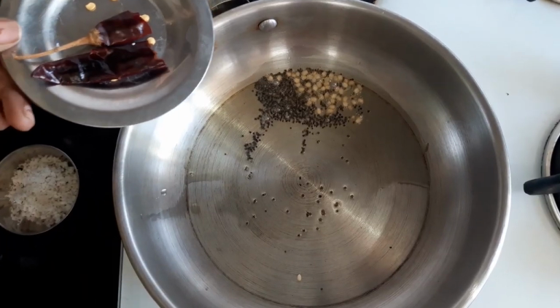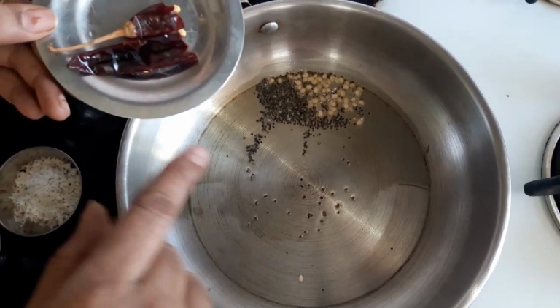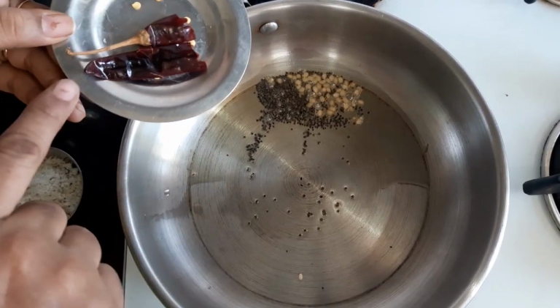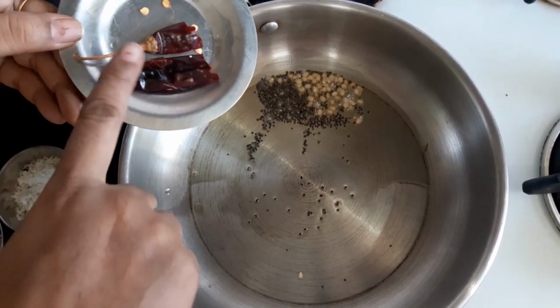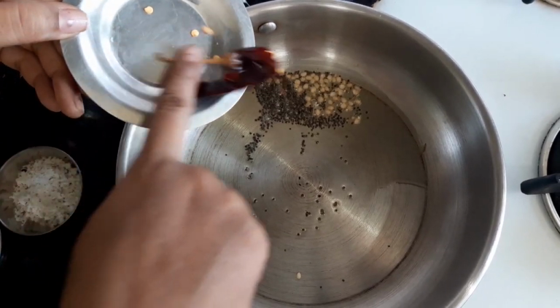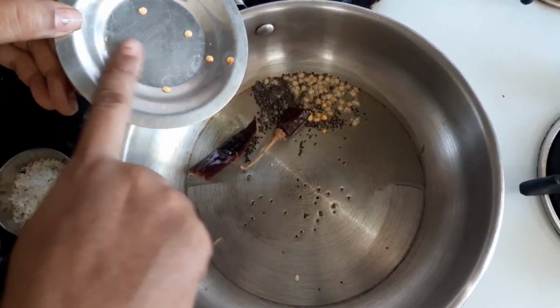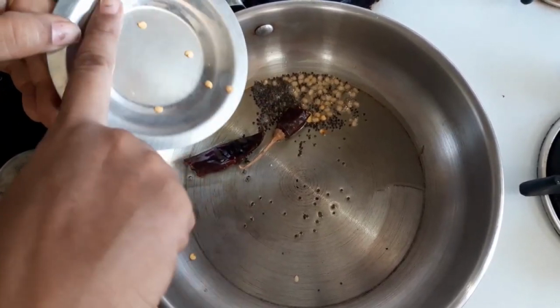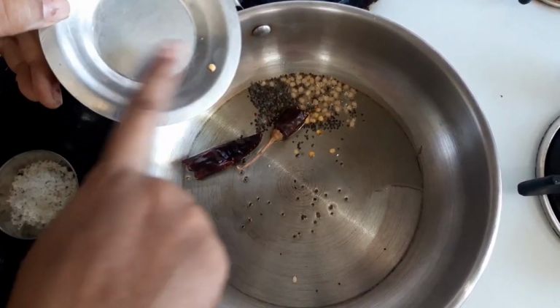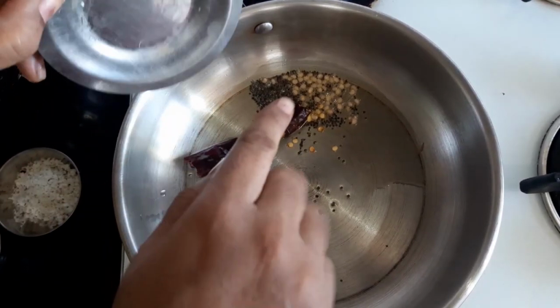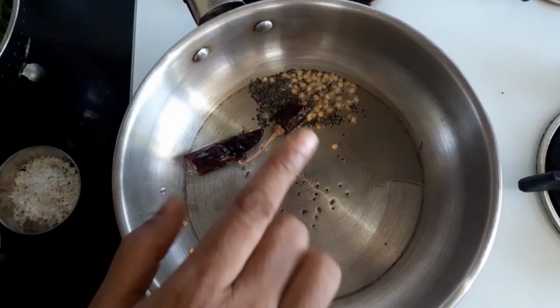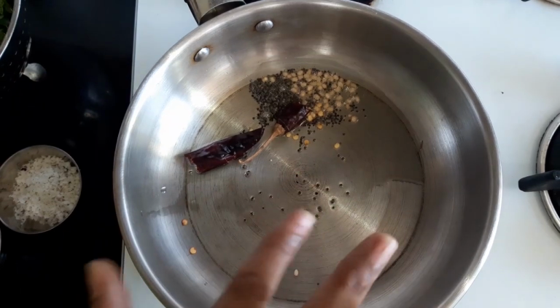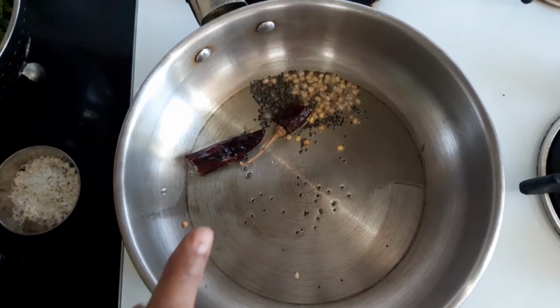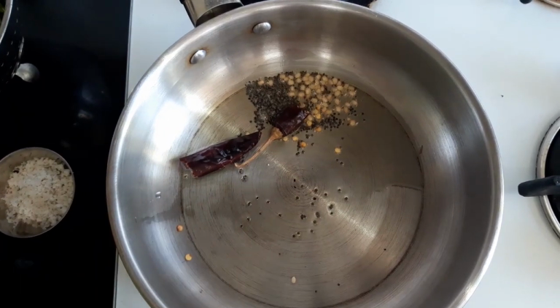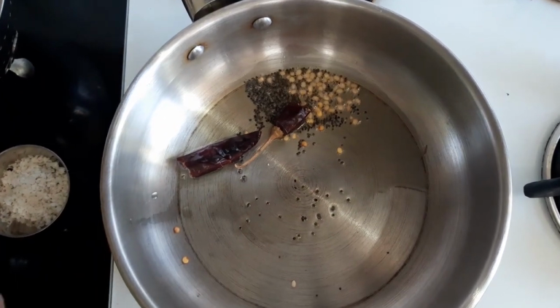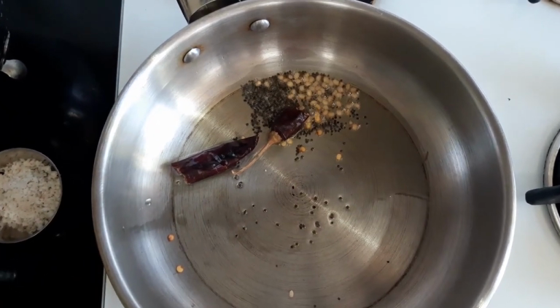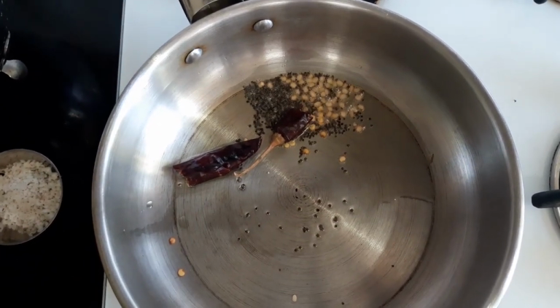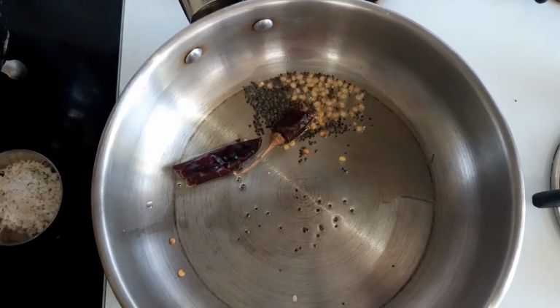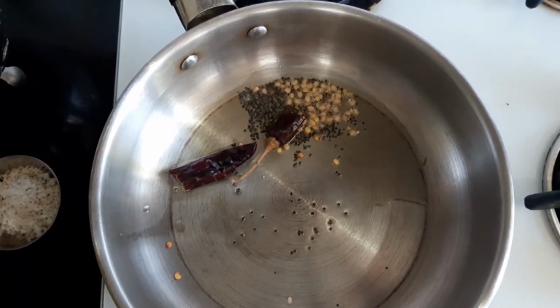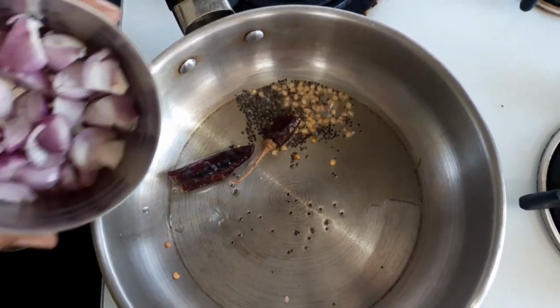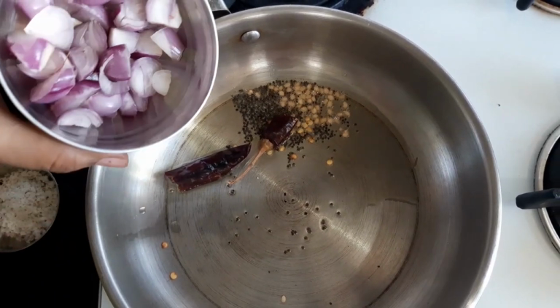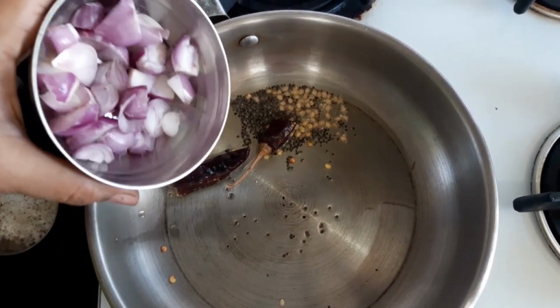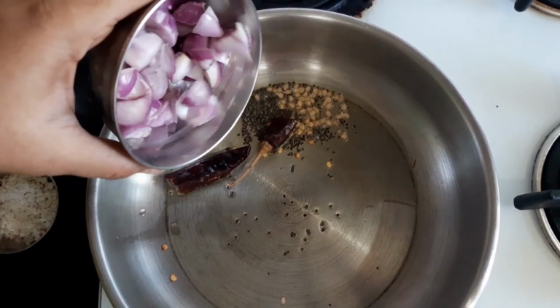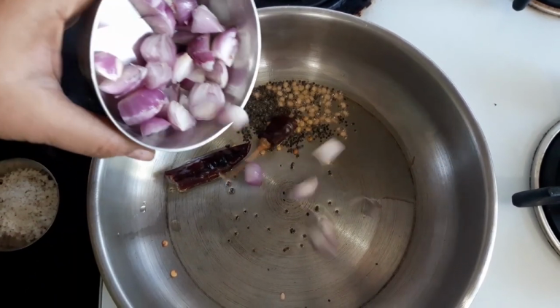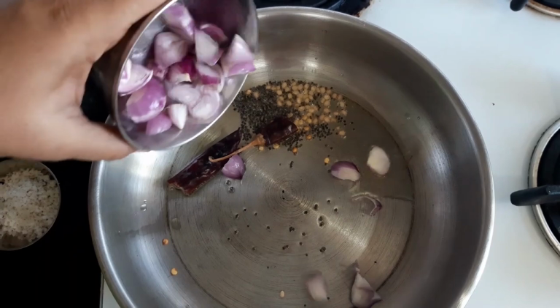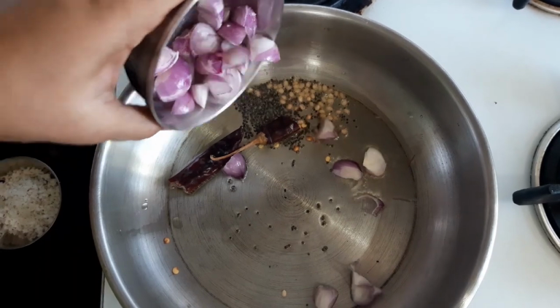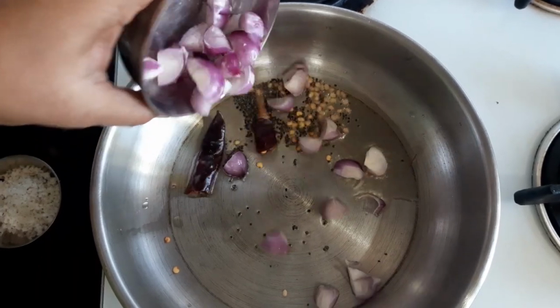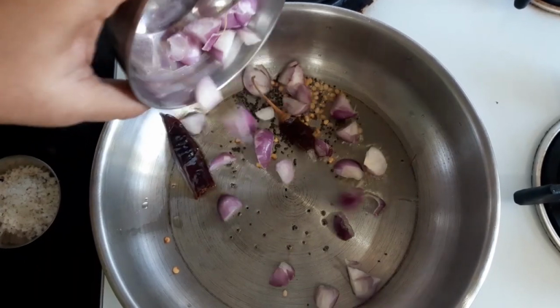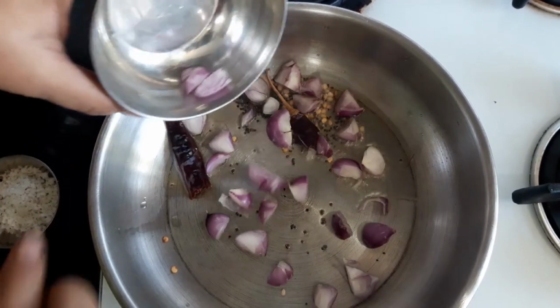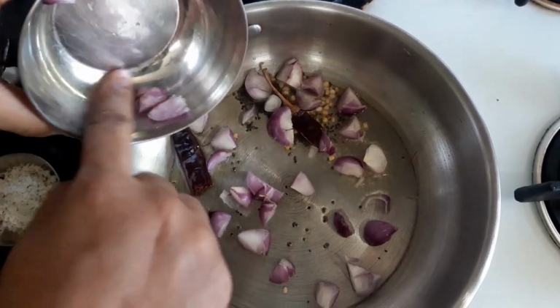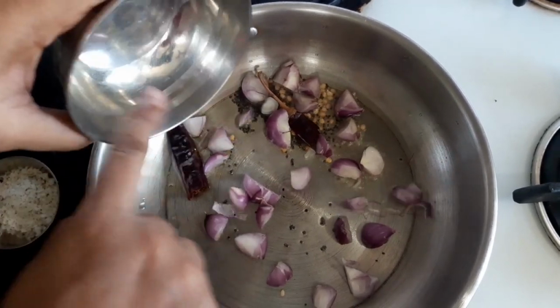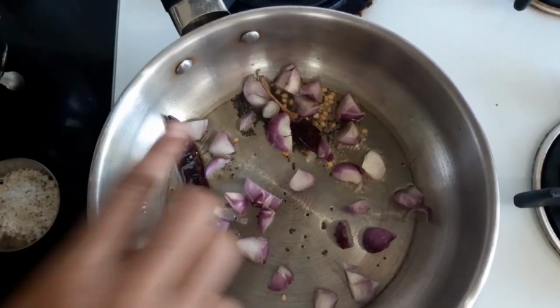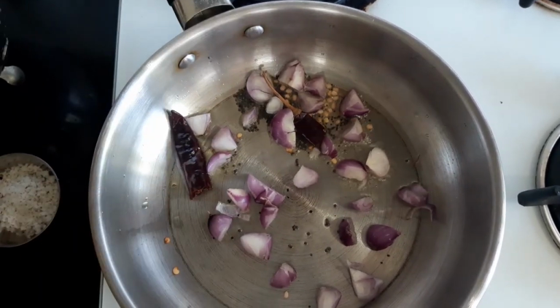Now we are going to add some salt. We will add some salt. If you want to add some salt, do it now.